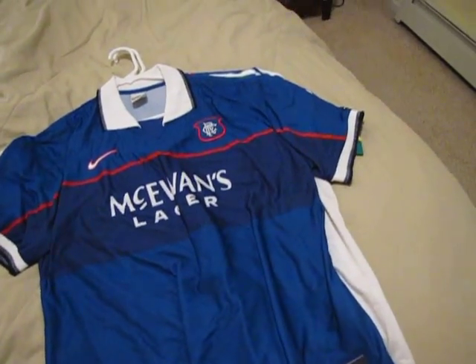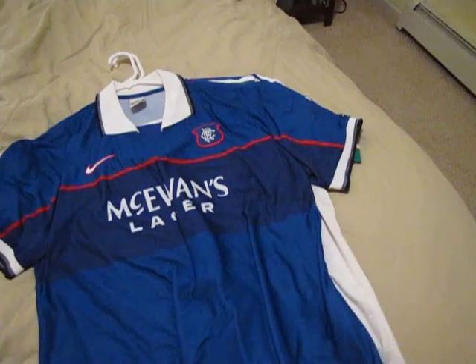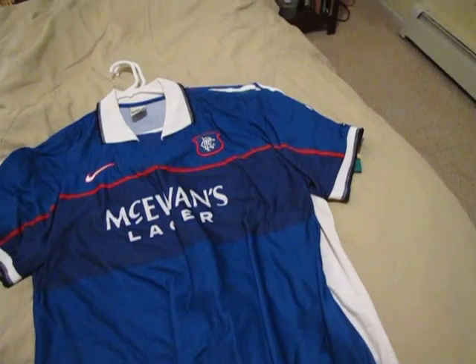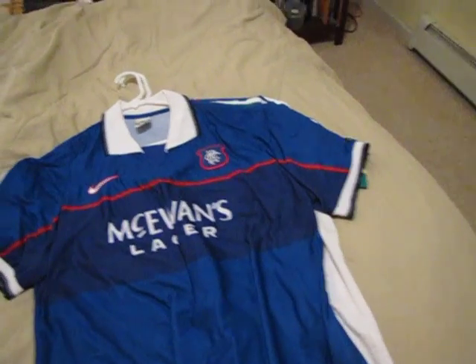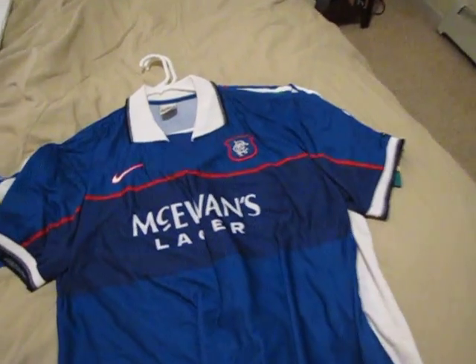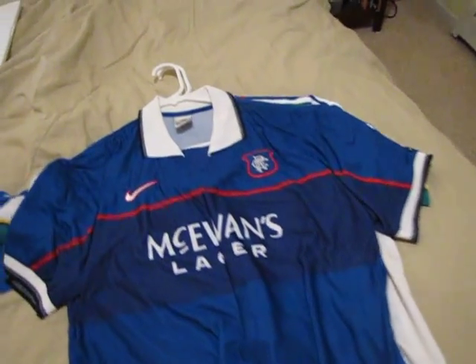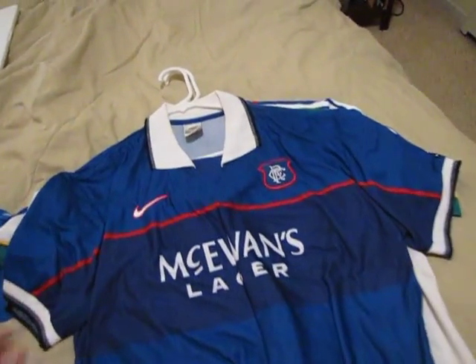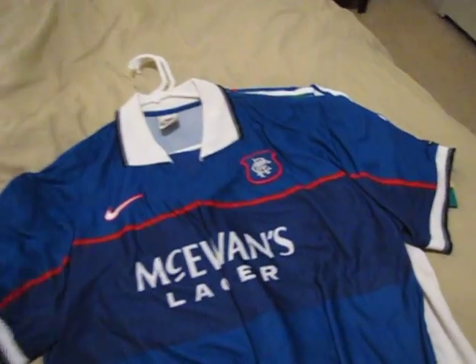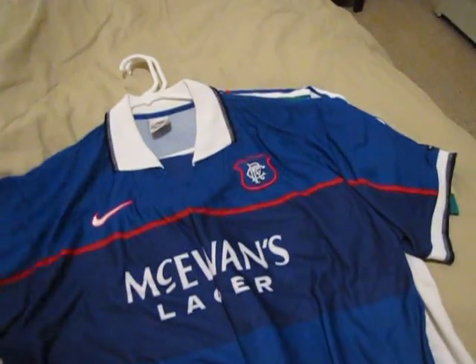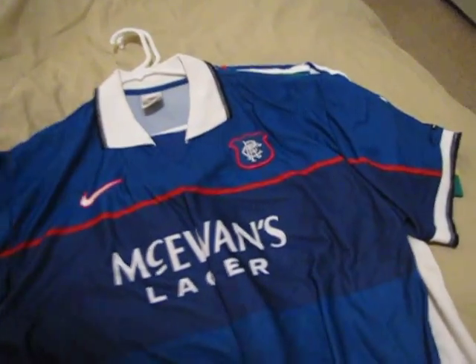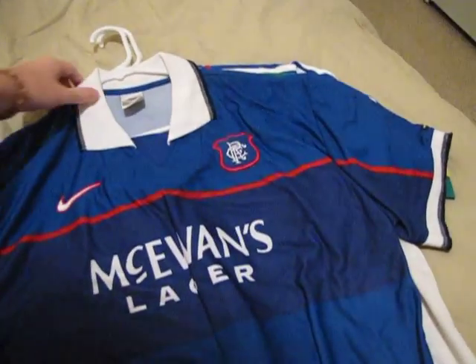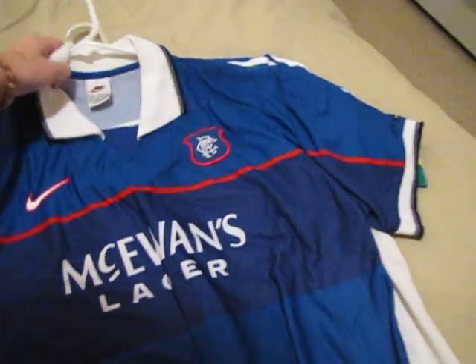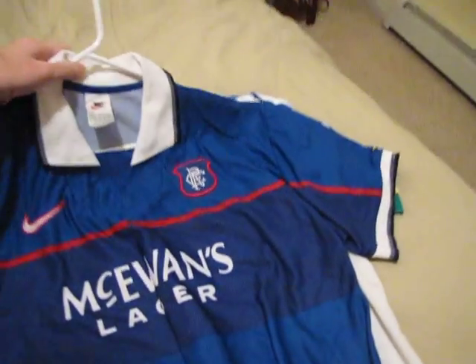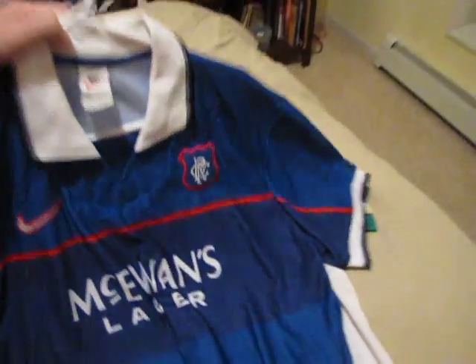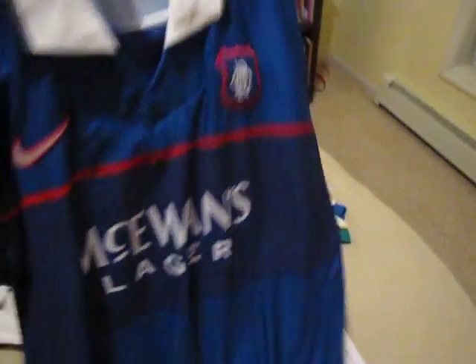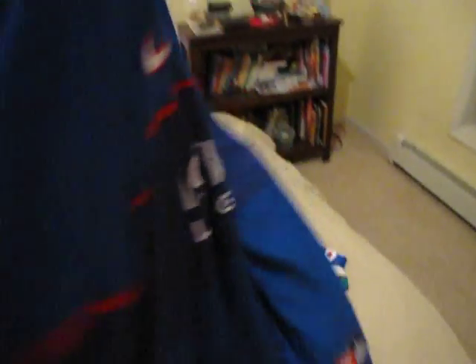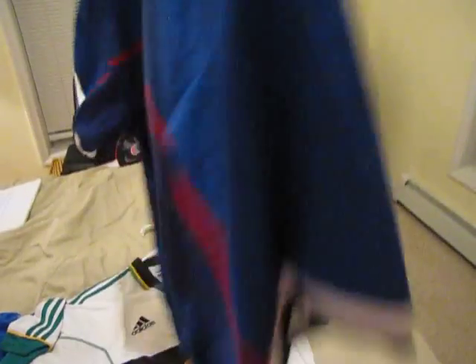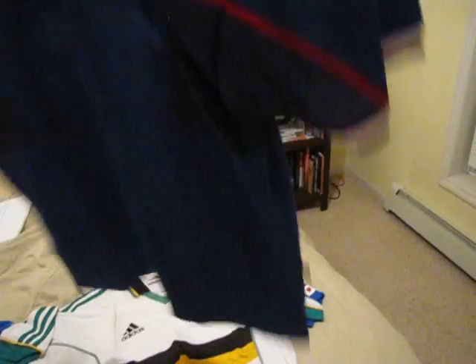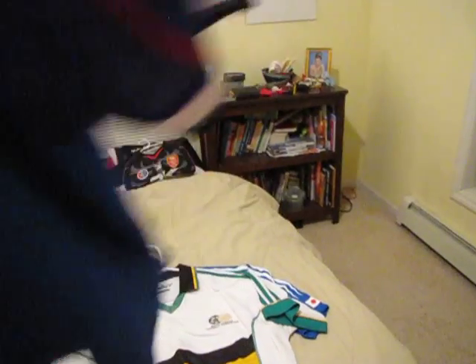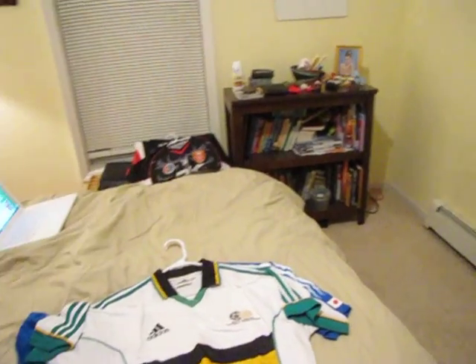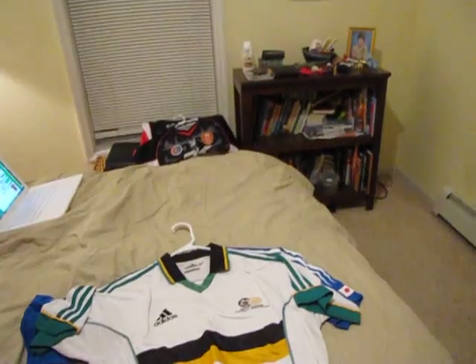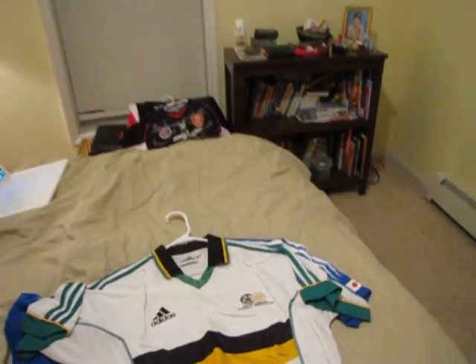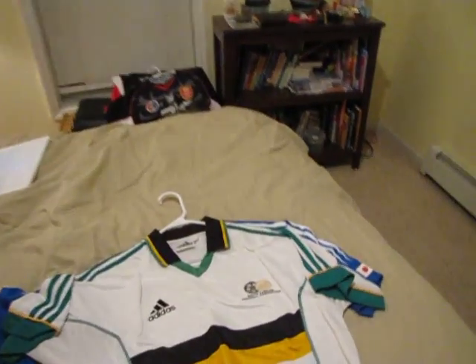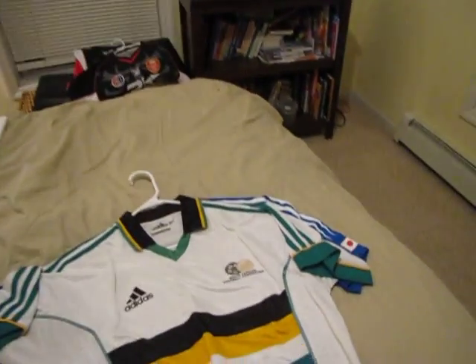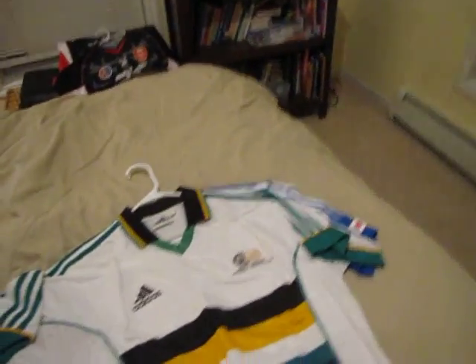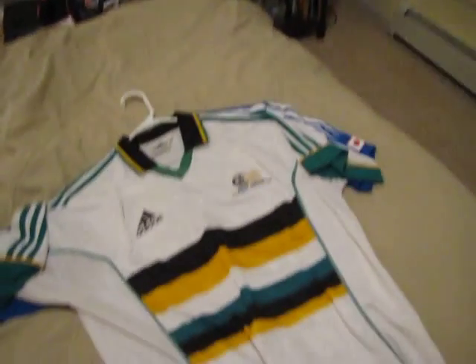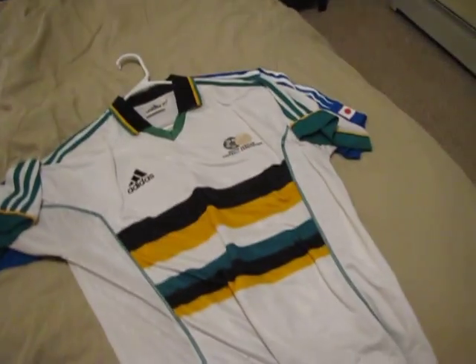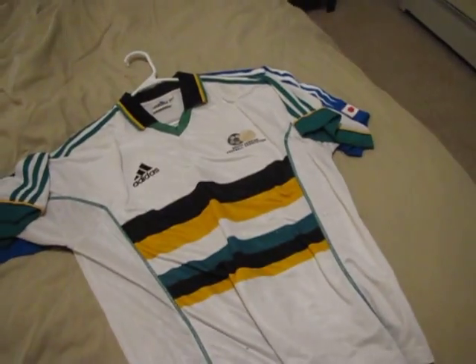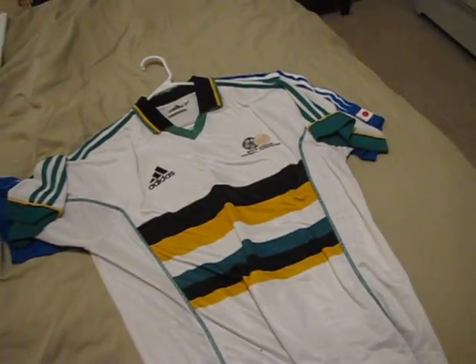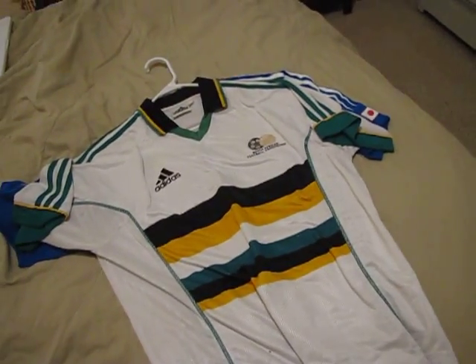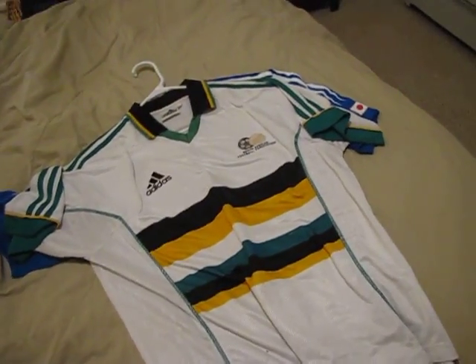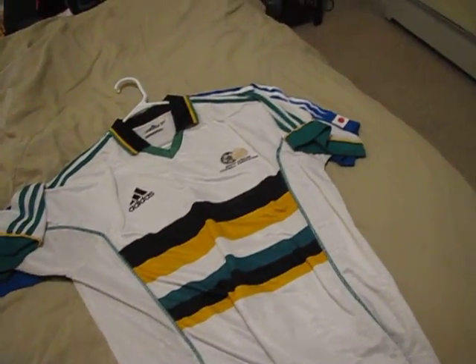We have Glasgow Rangers, 97-98. Always Rangers, not Celtic — although Celtic beat Rangers today in the Old Firm, but that's alright.